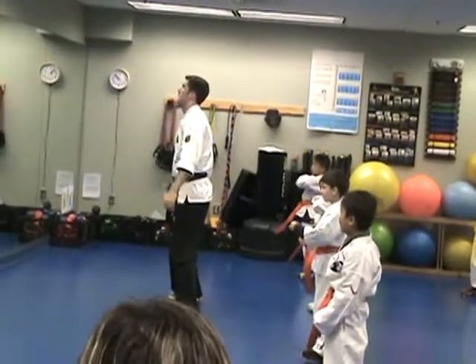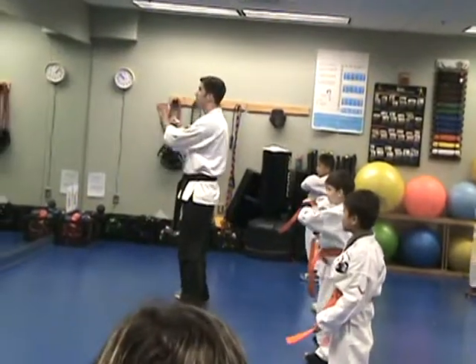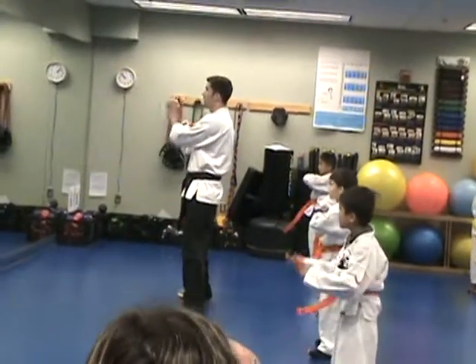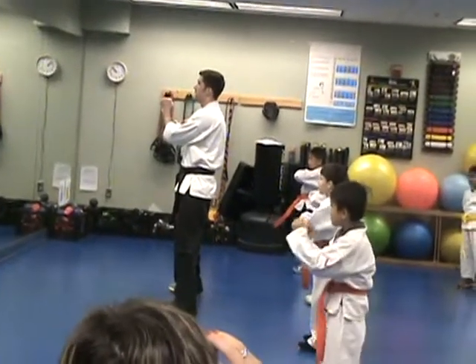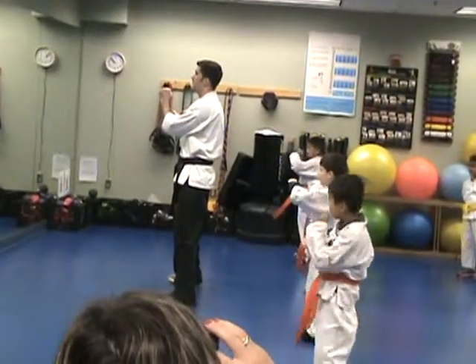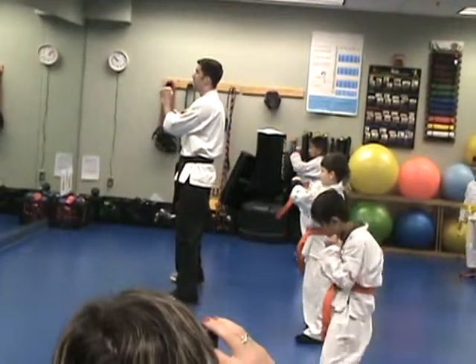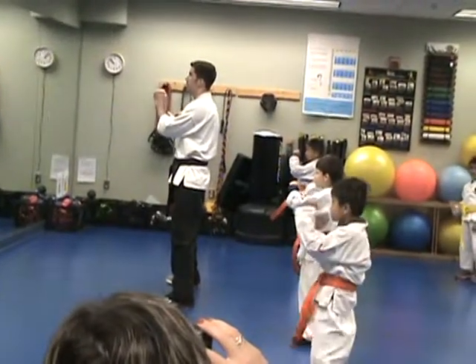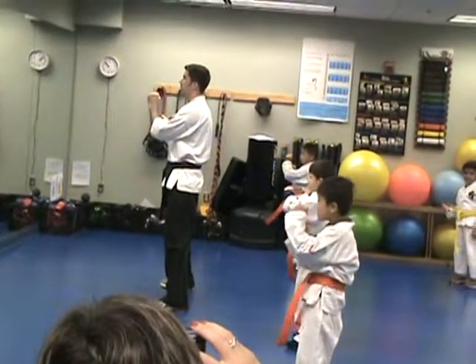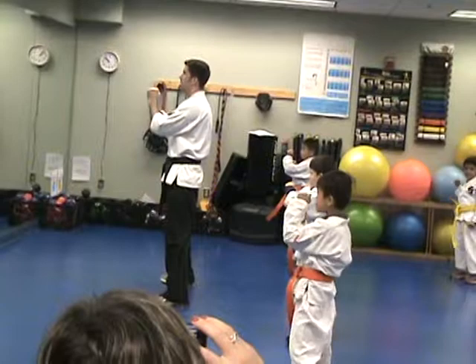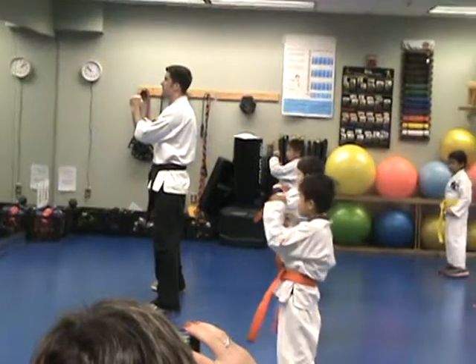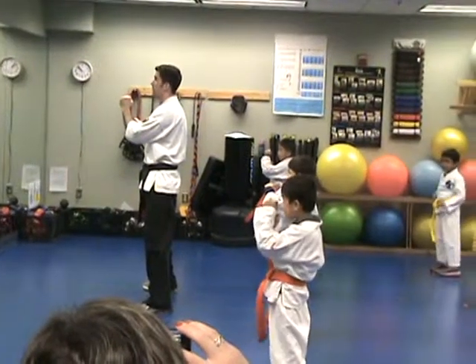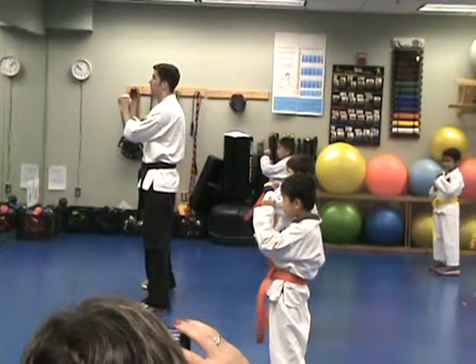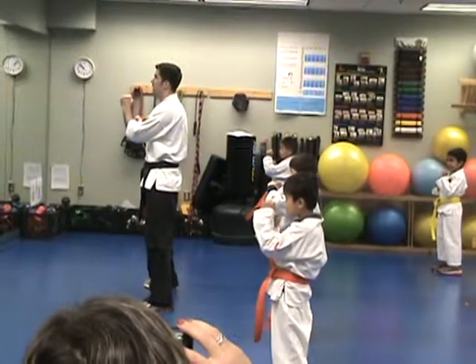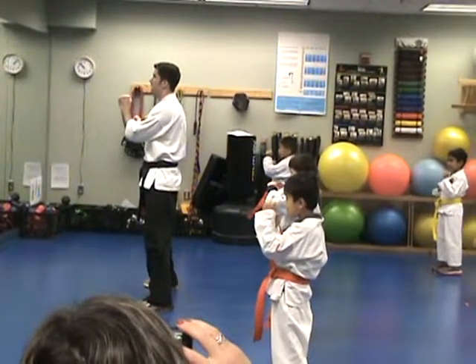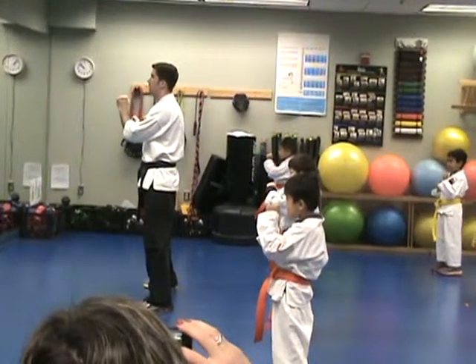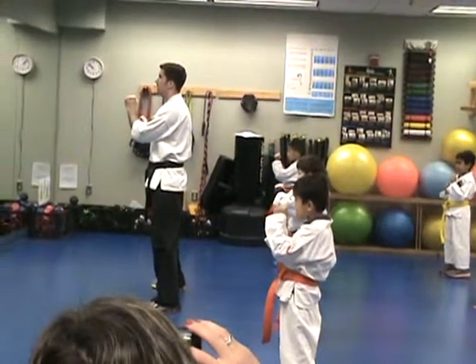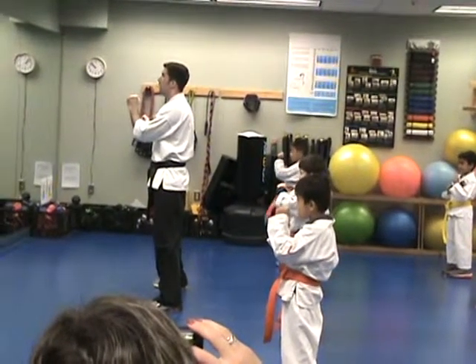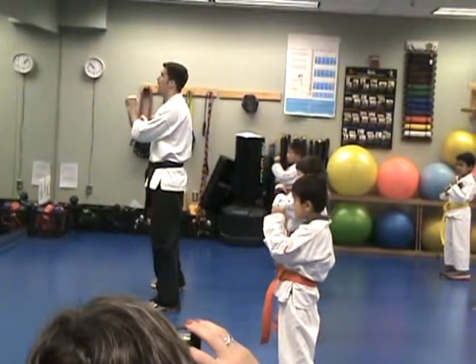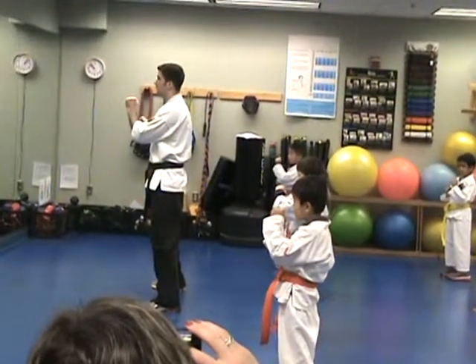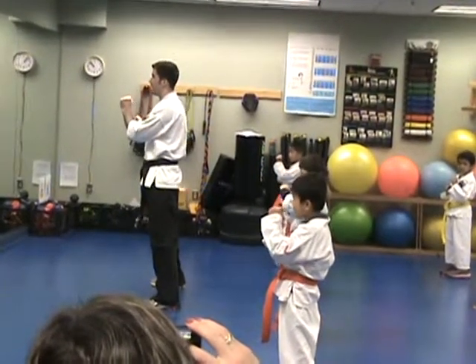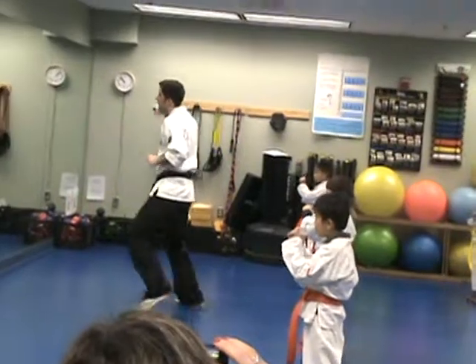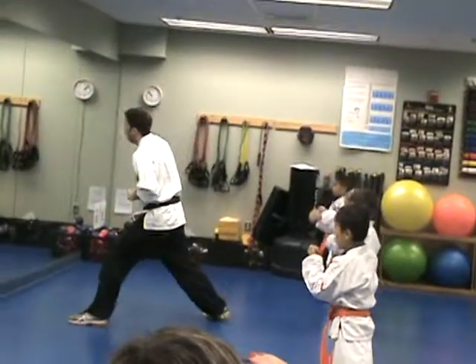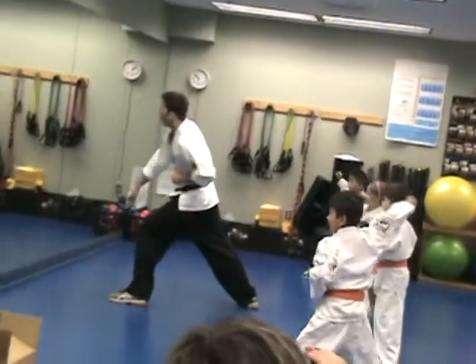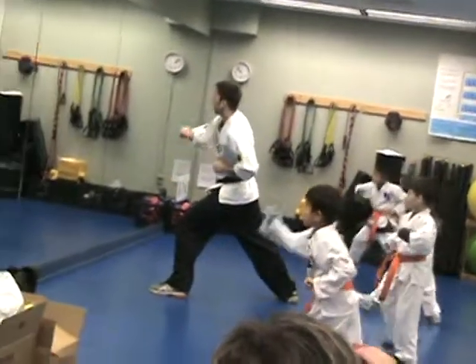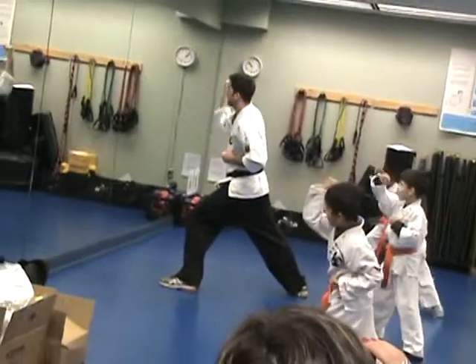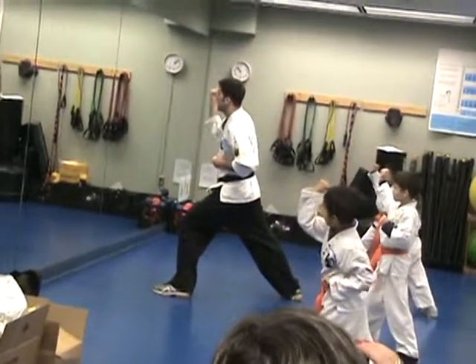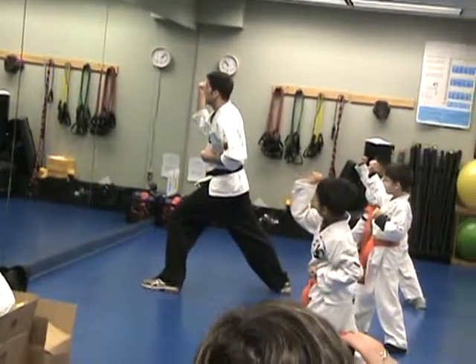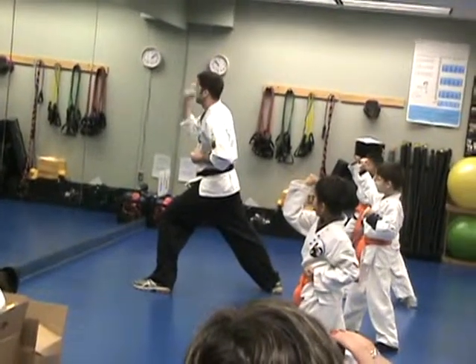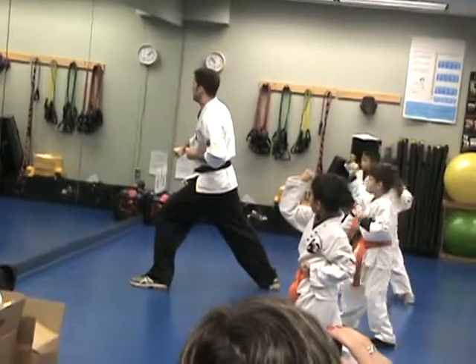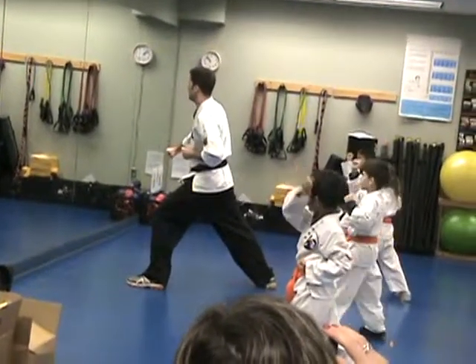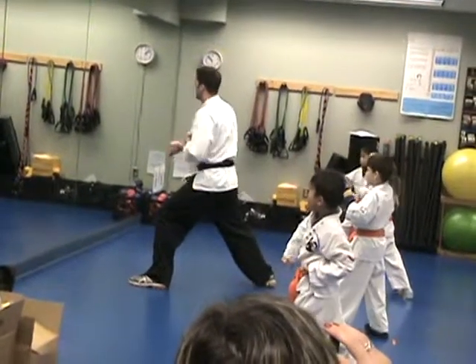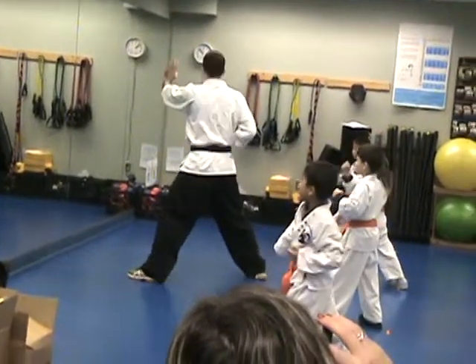Okay, hands up, hands up. One tempo, step, one block, reverse hammer, palm.